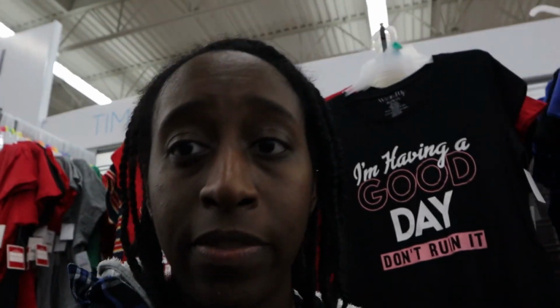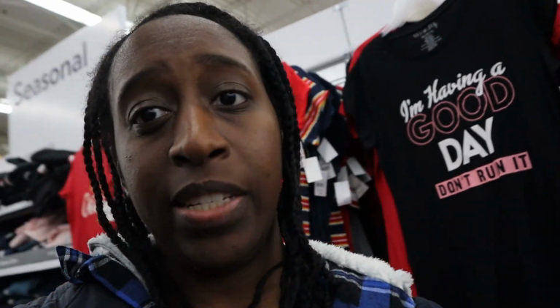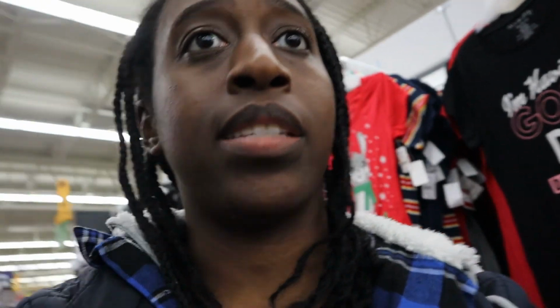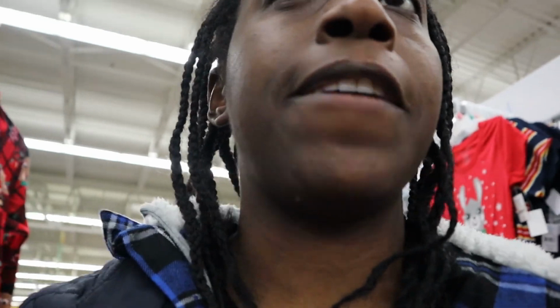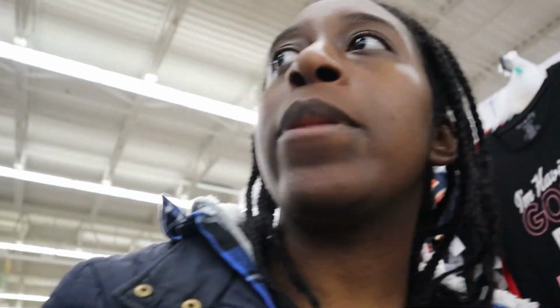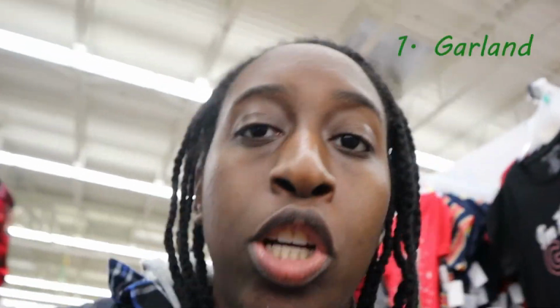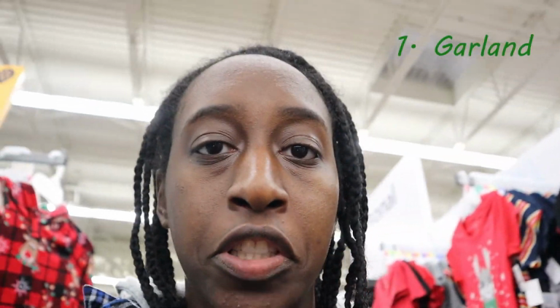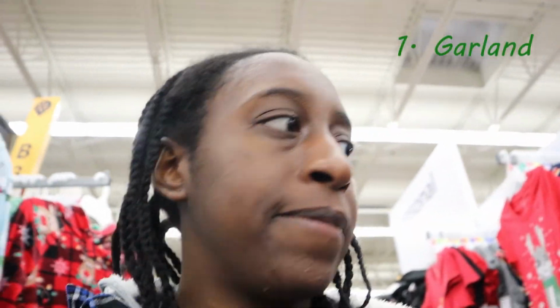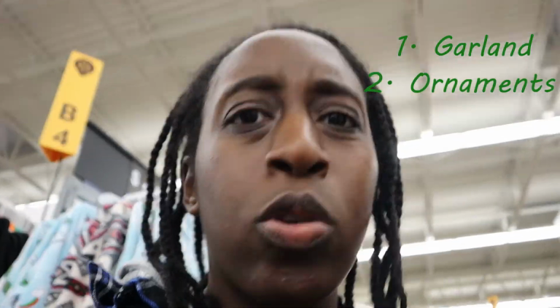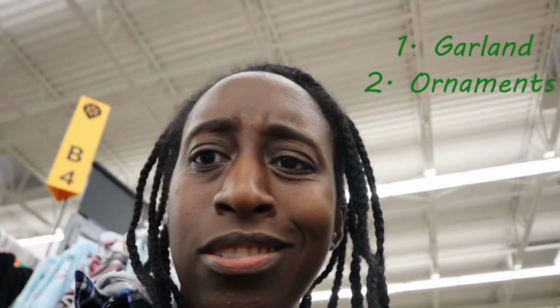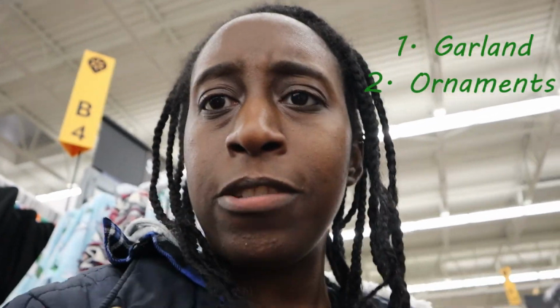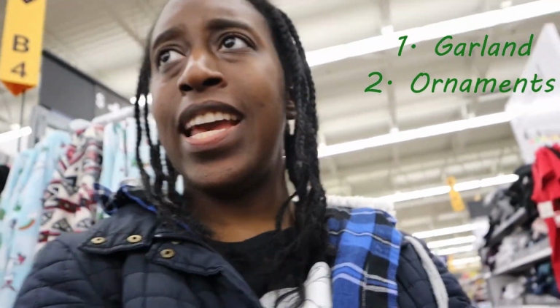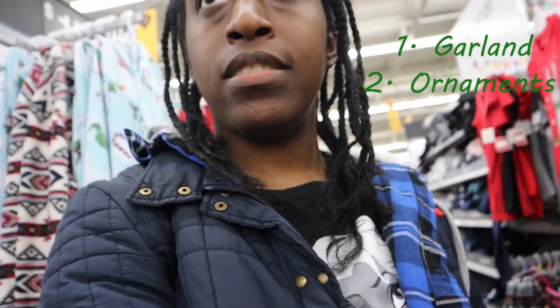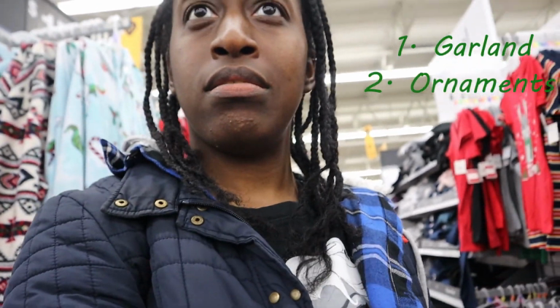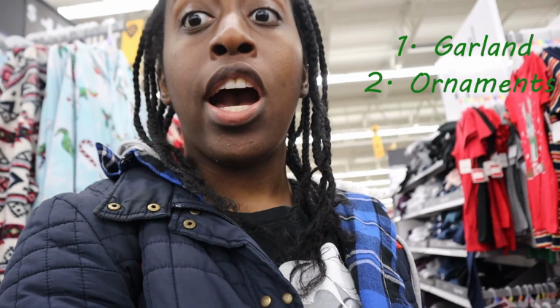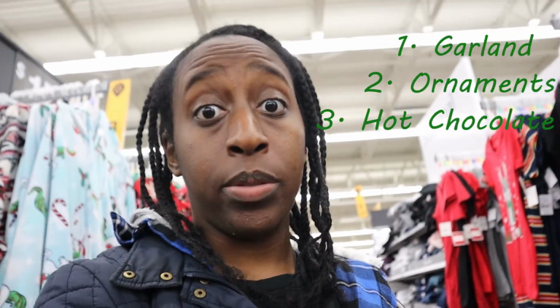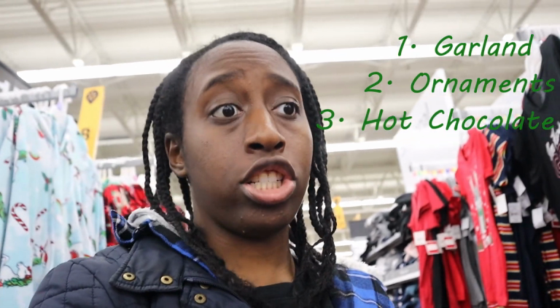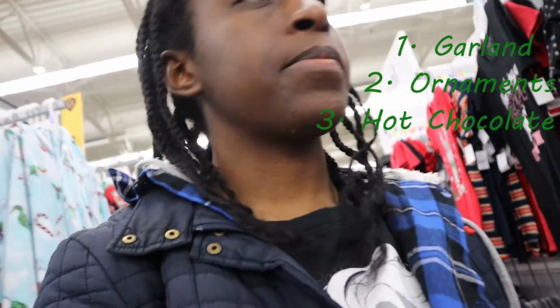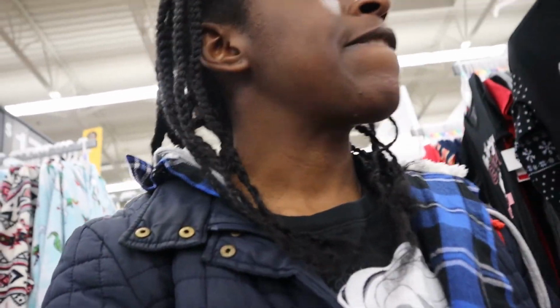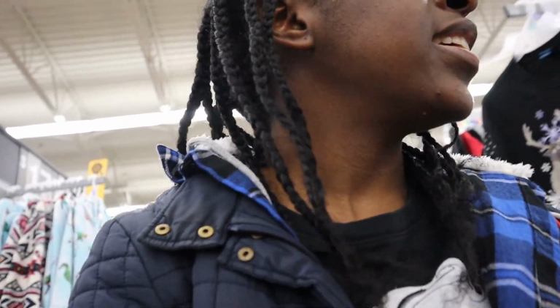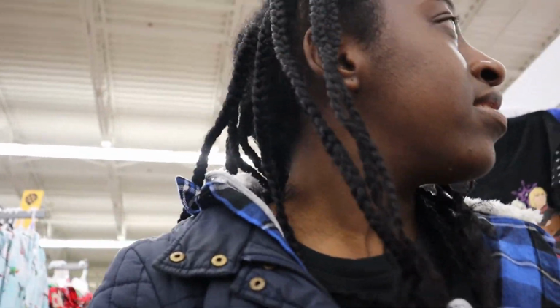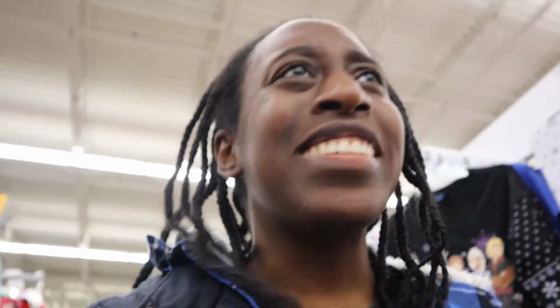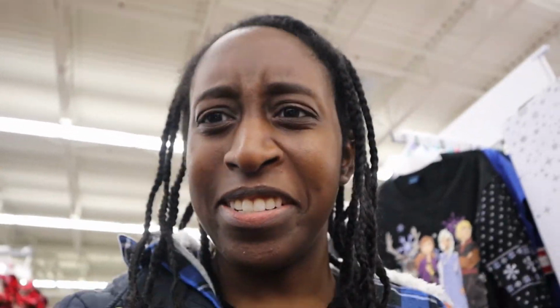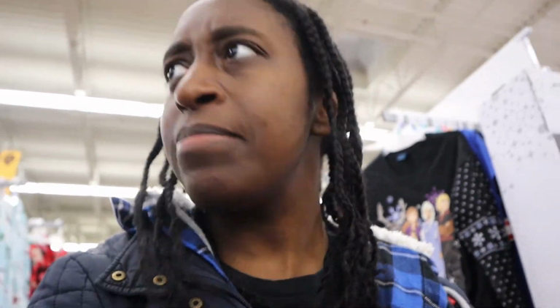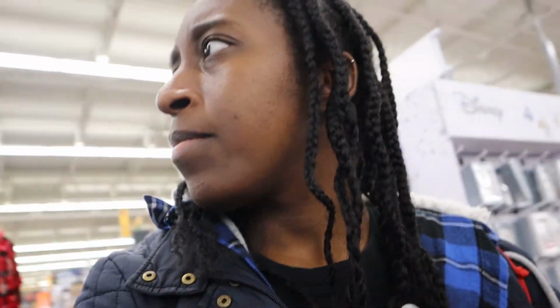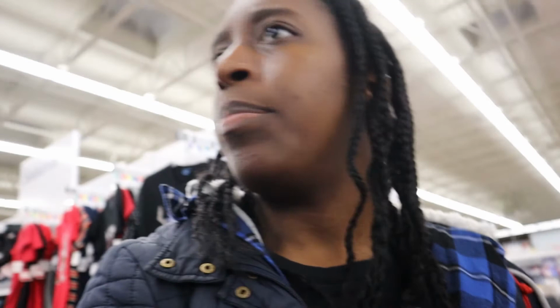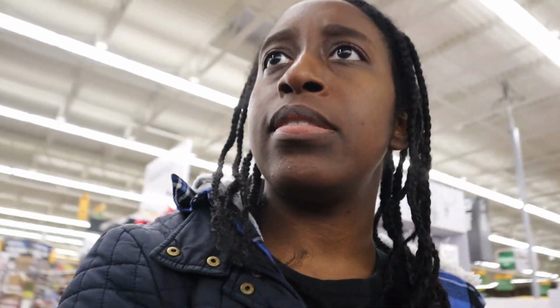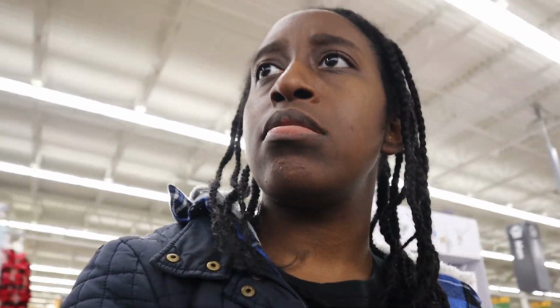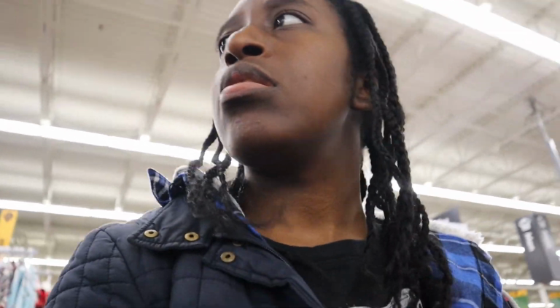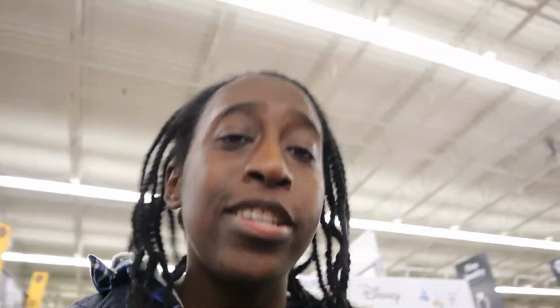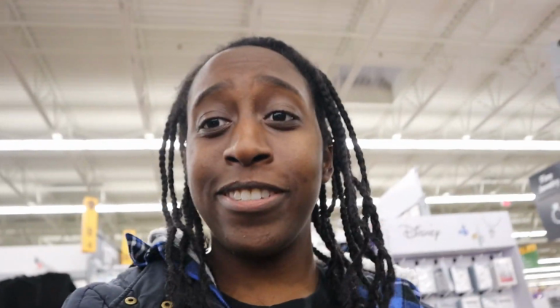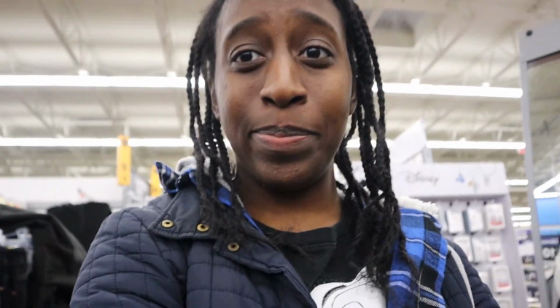We have some specific things we need to get: garland for the tree, ornaments of course, and then hot chocolate — we need hot chocolate. I think that's all that's on the list, but yes, so I'm going to start shopping.